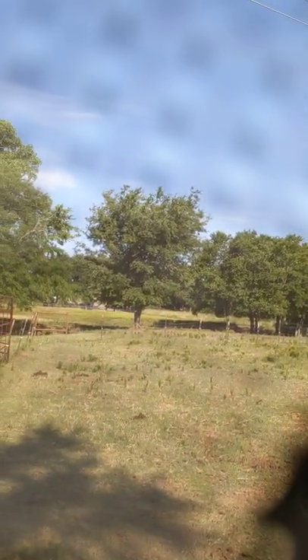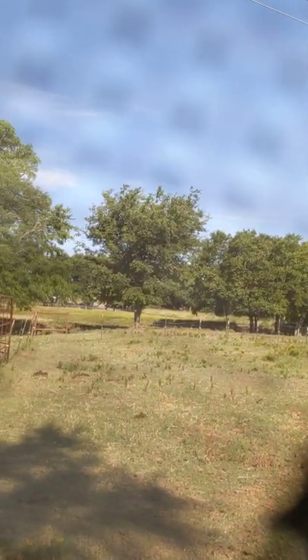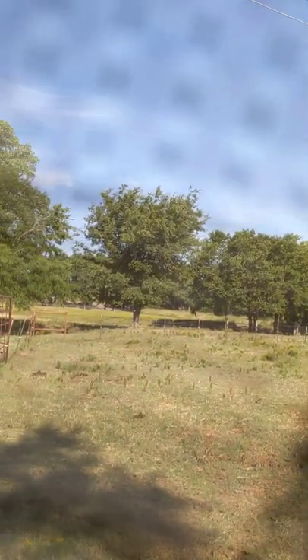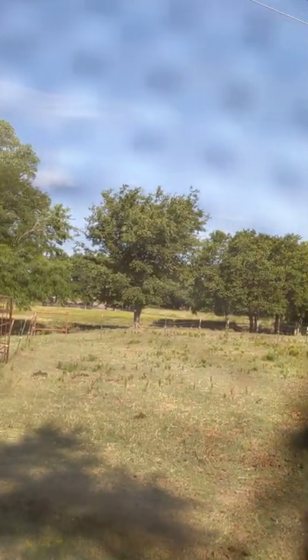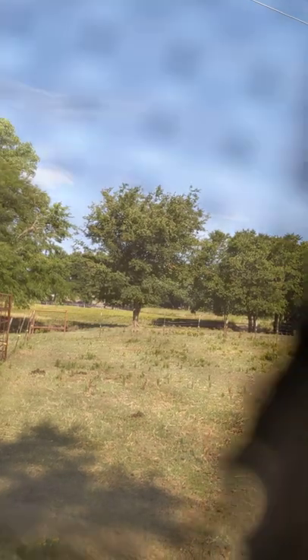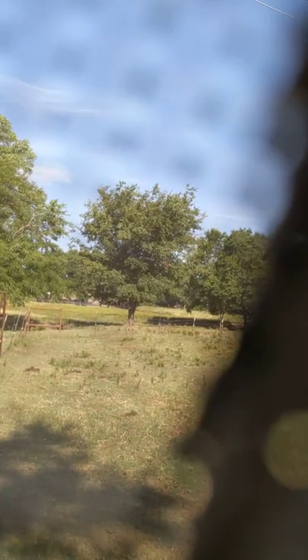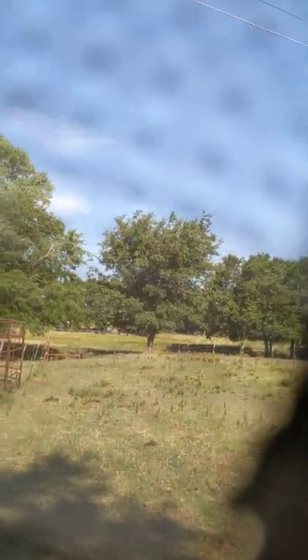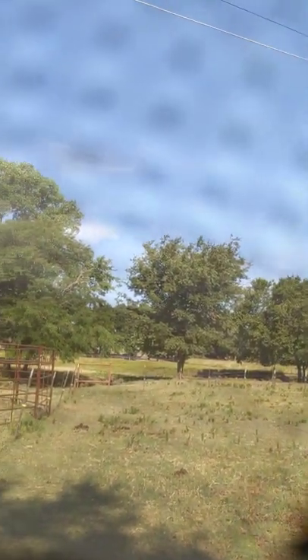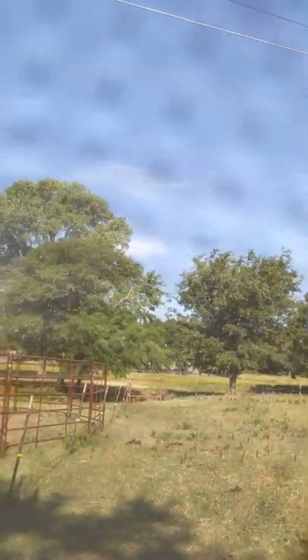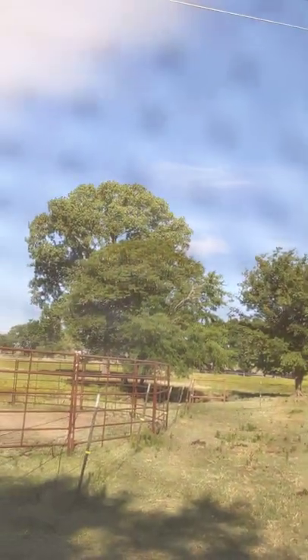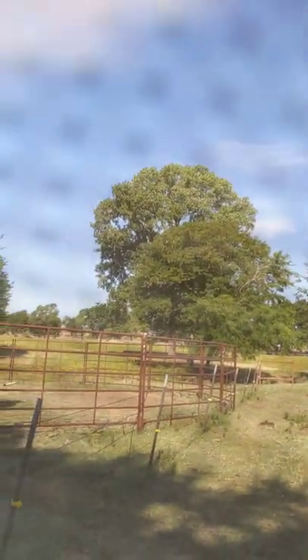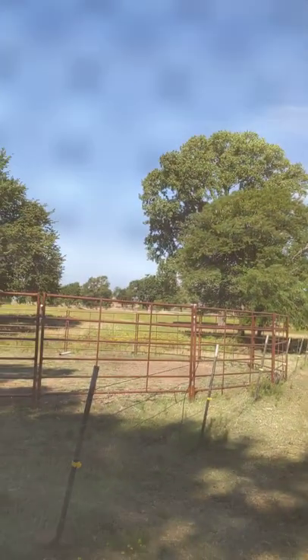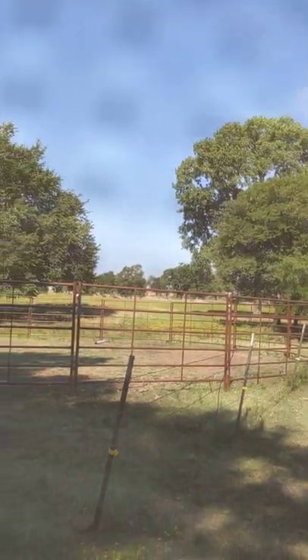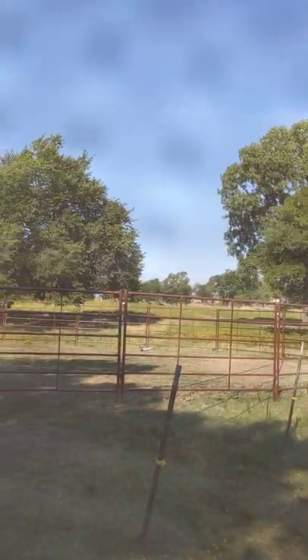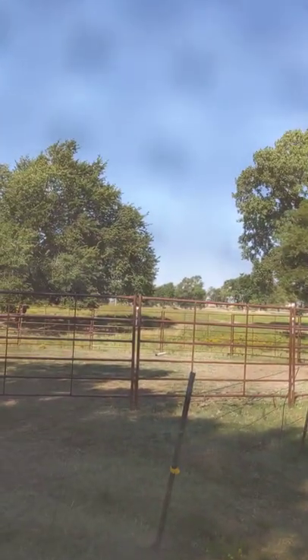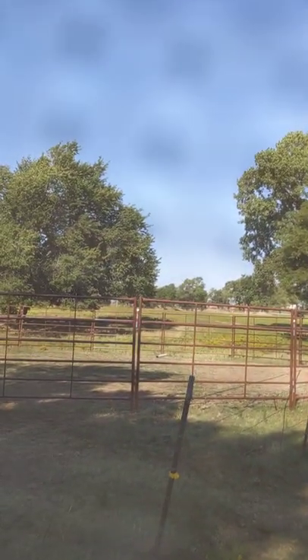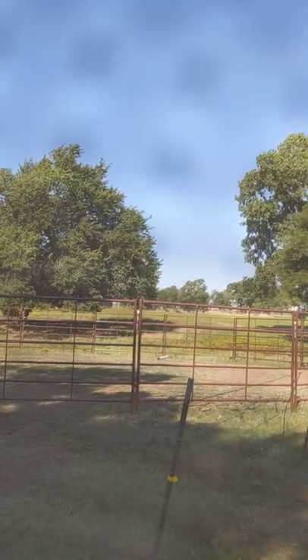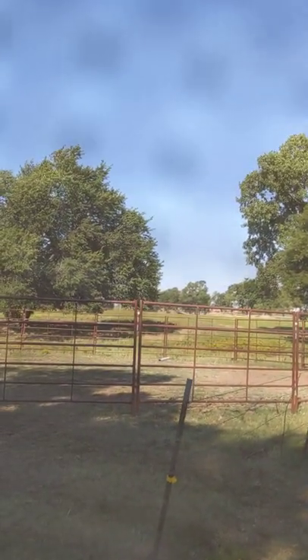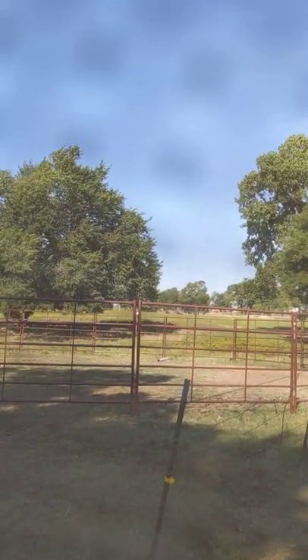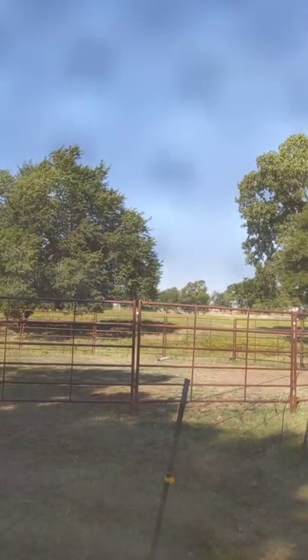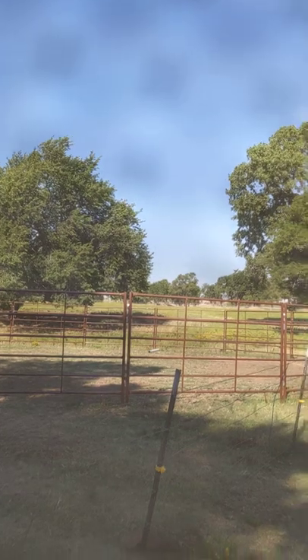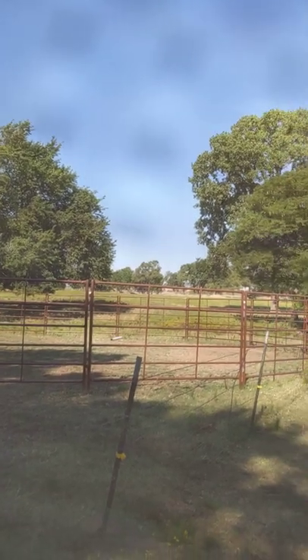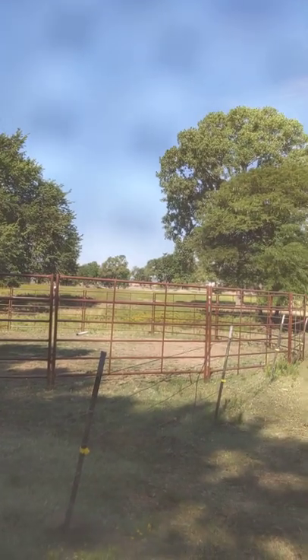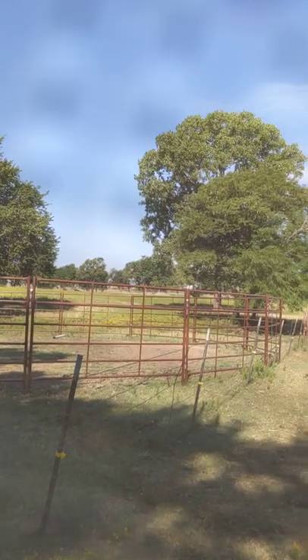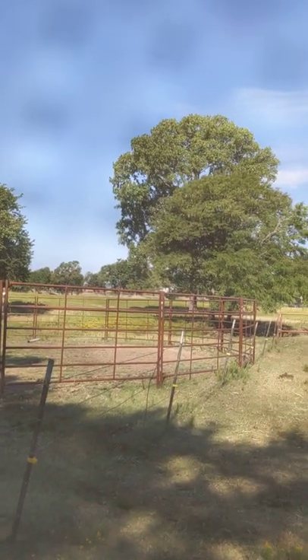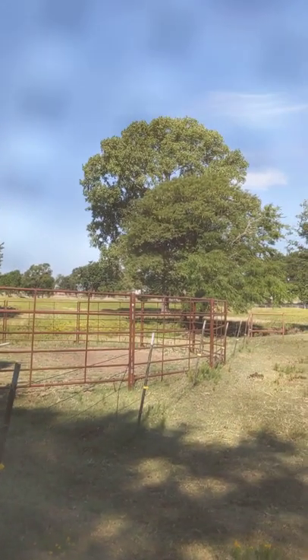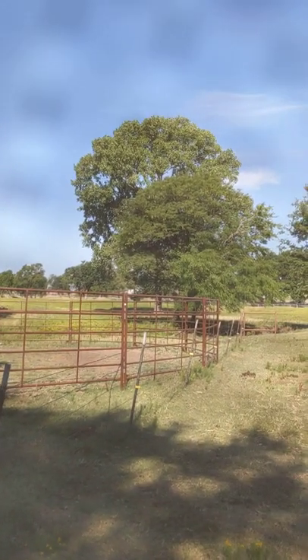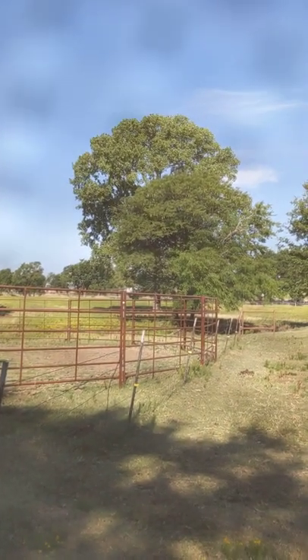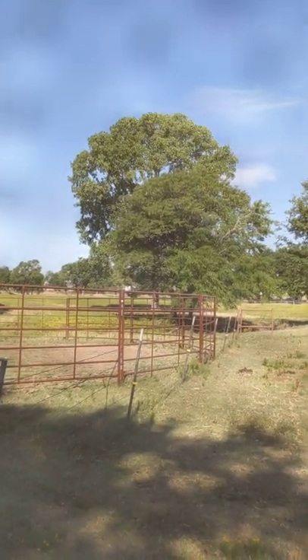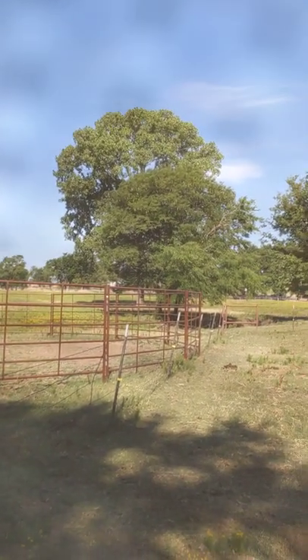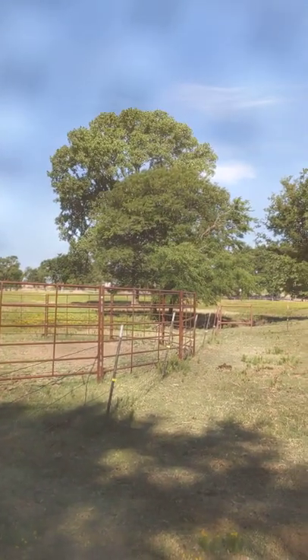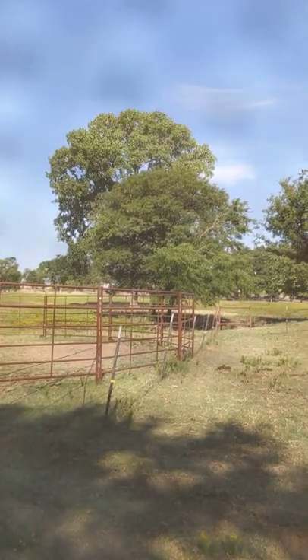Anyway, I'm Amy Riles with Honestly Horses. If you like getting these tips and encouragements and horsemanship thoughts, click the like and subscribe, and until next time — happy trails, y'all!